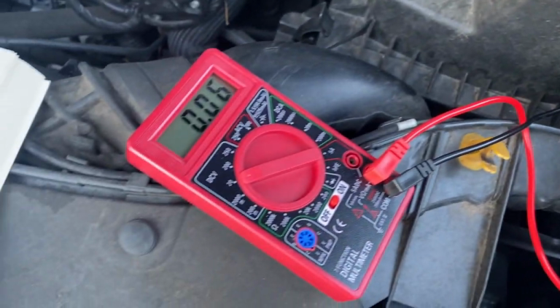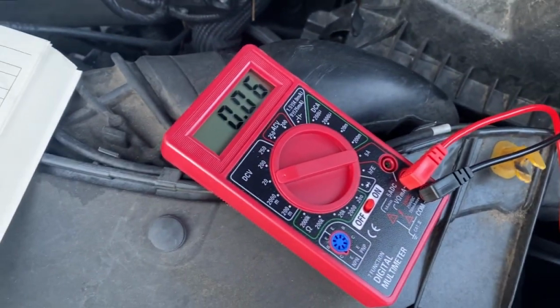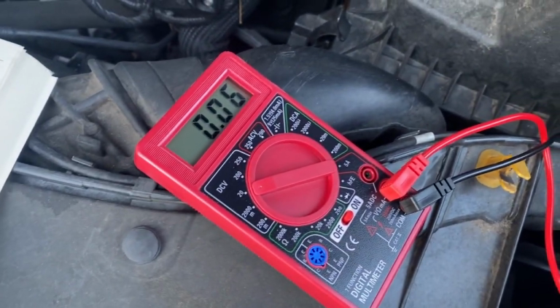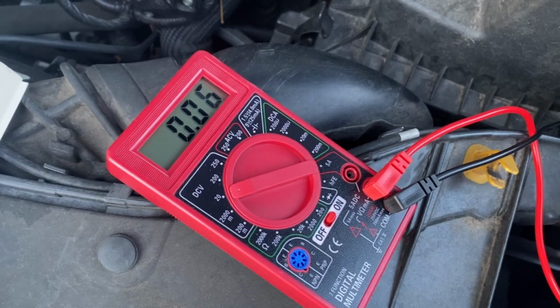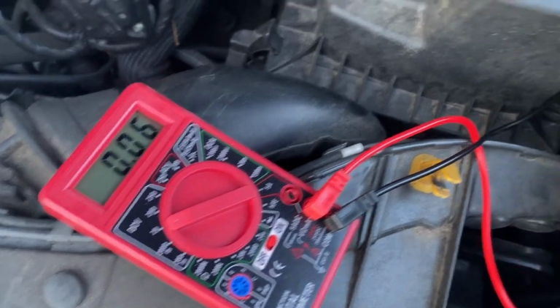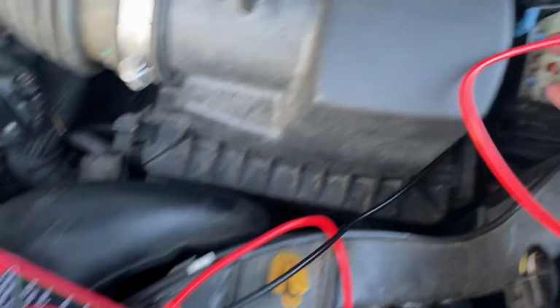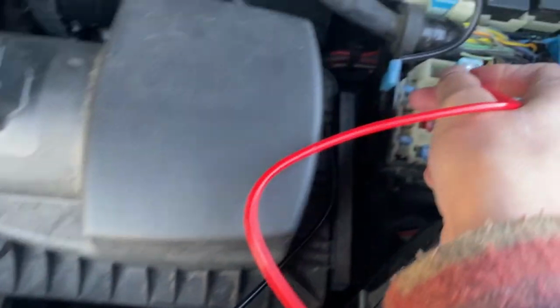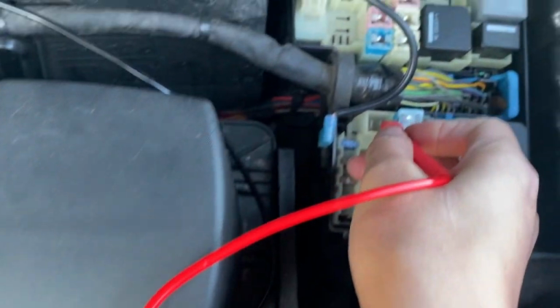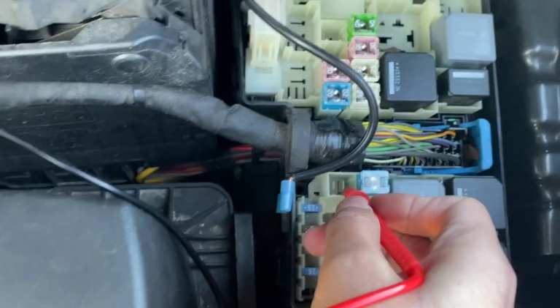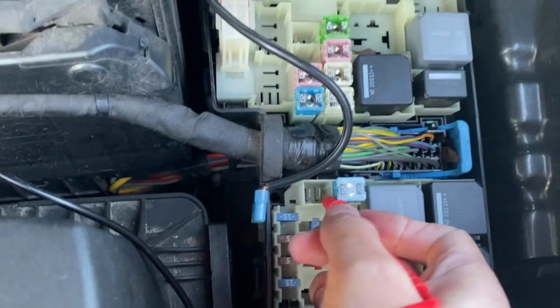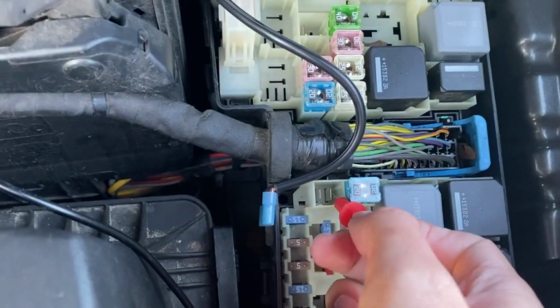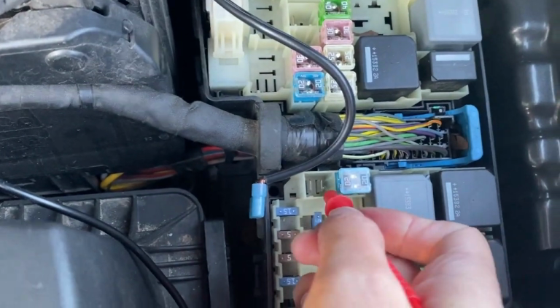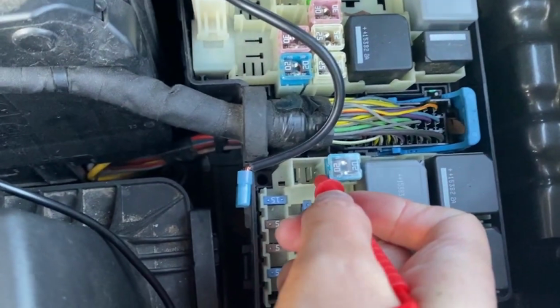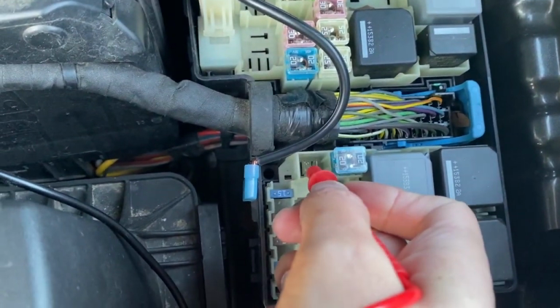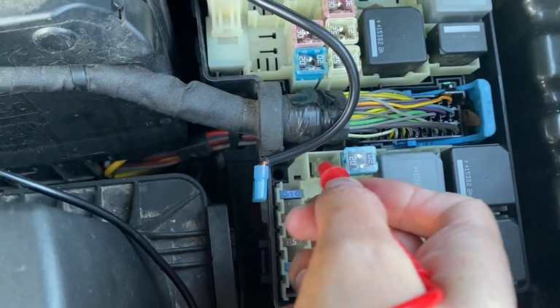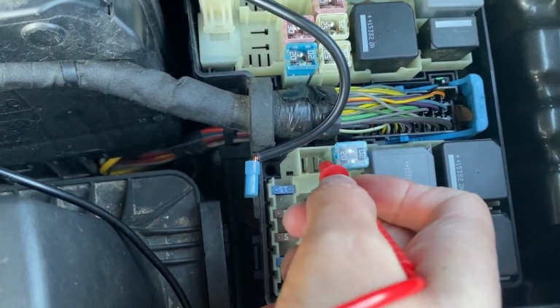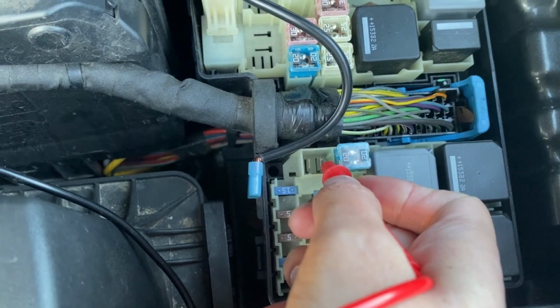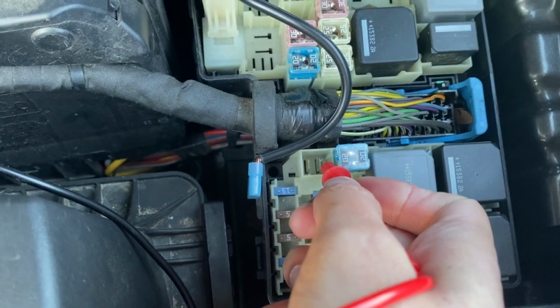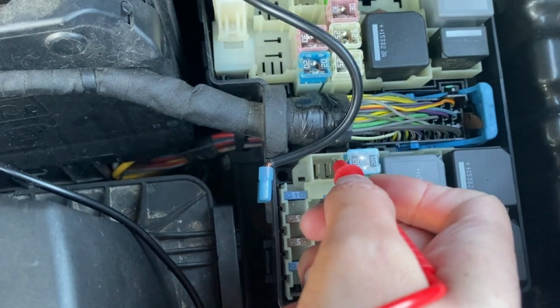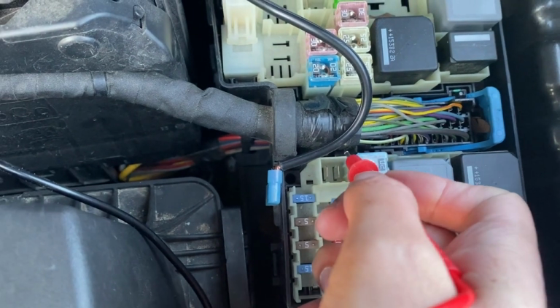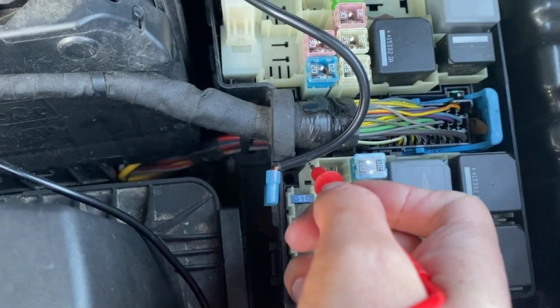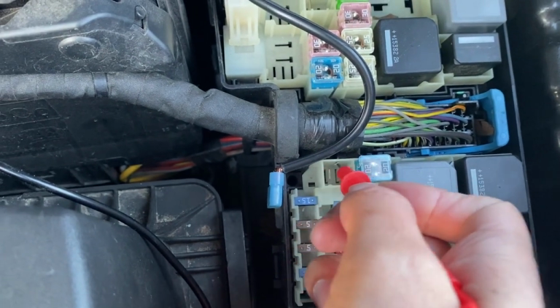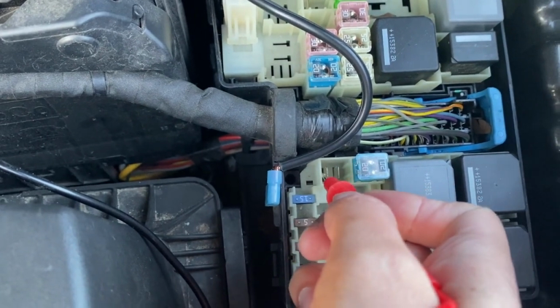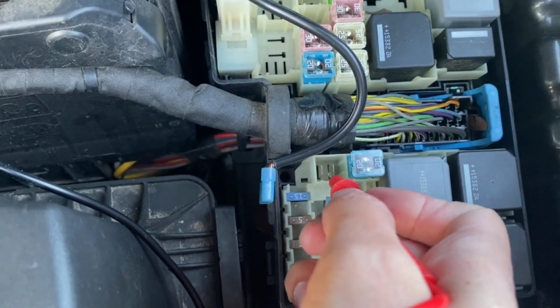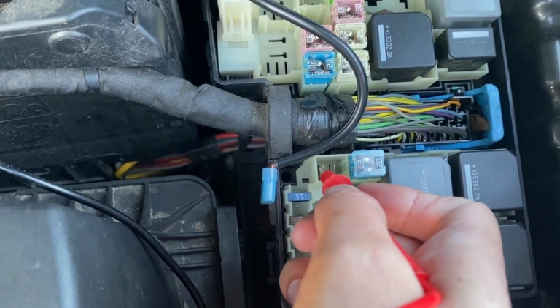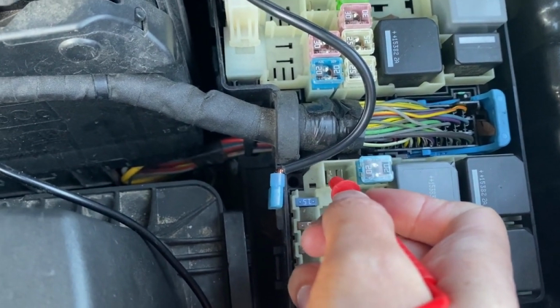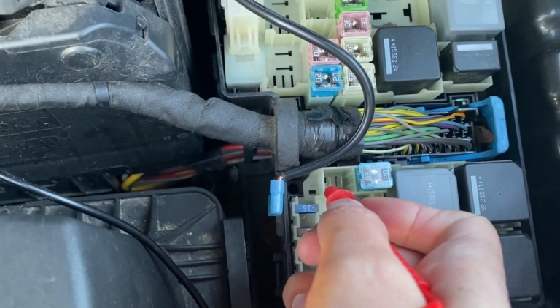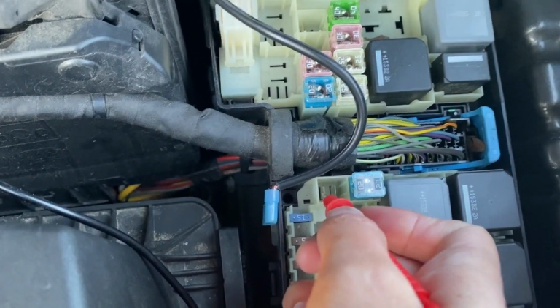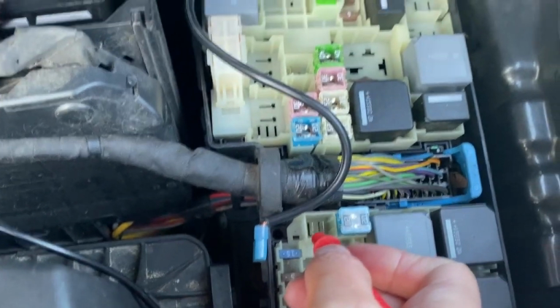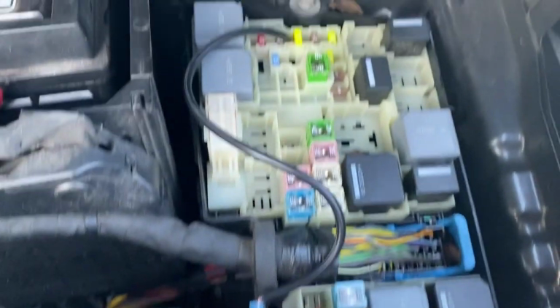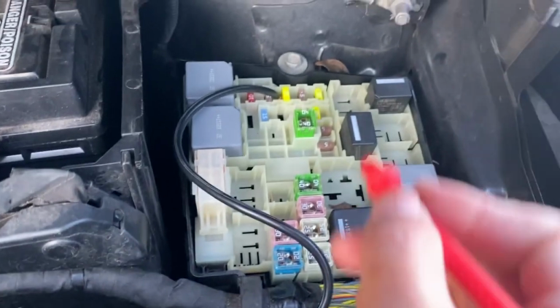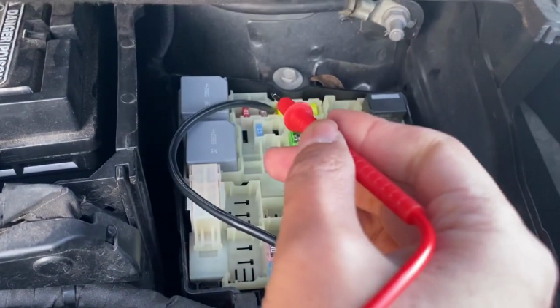it reads 0 volts. So that means the right side is positive and the left side is negative. Now you do the same for the other fuse.